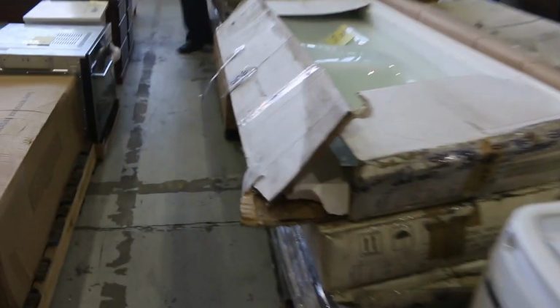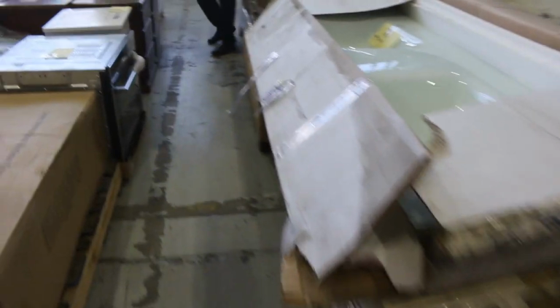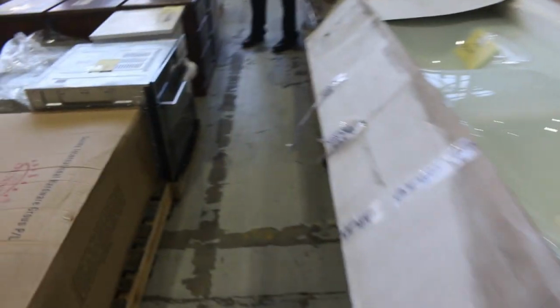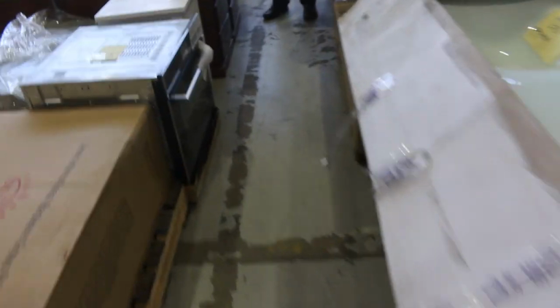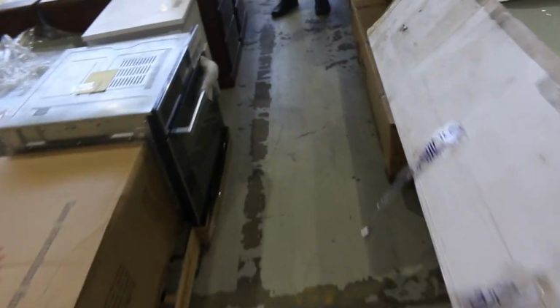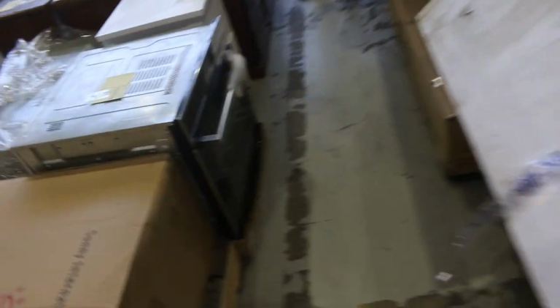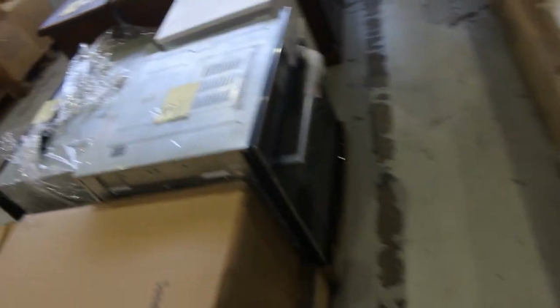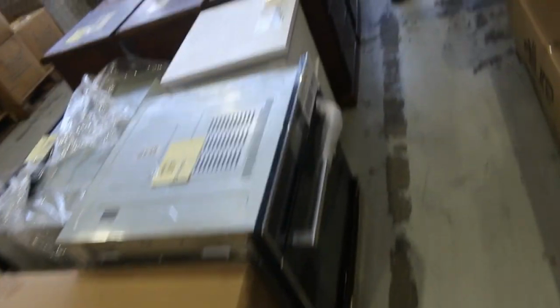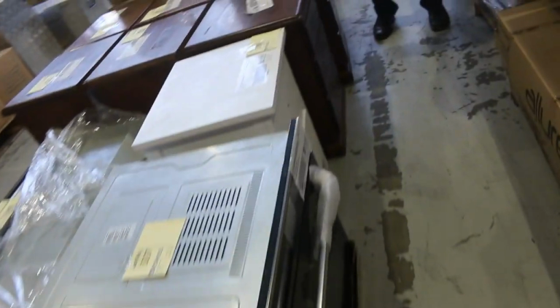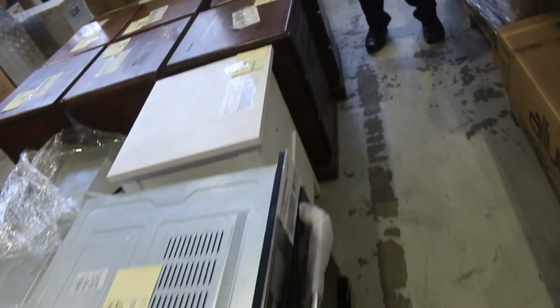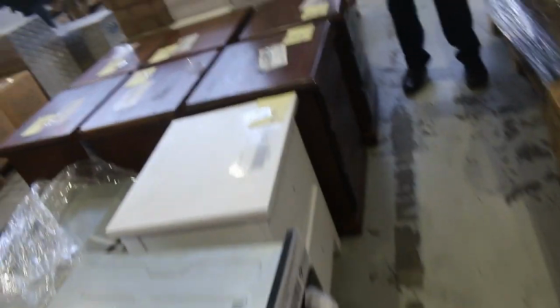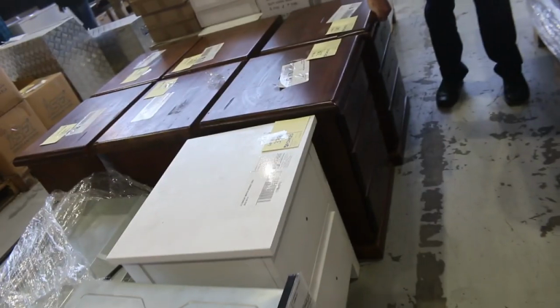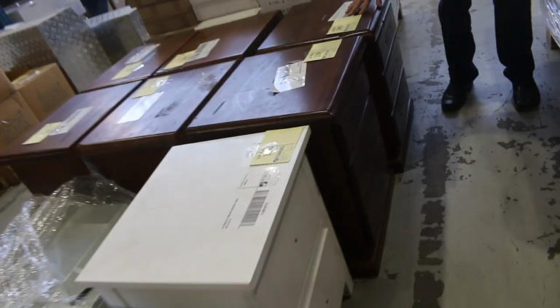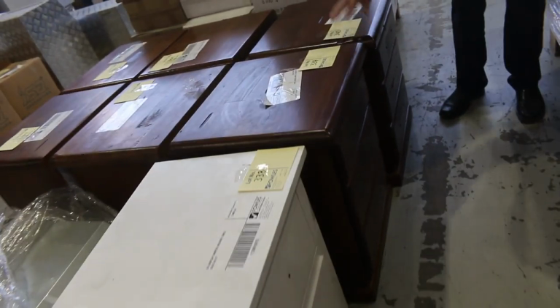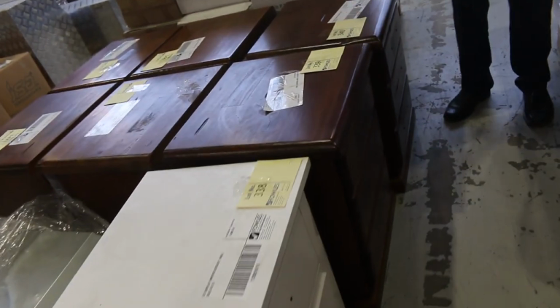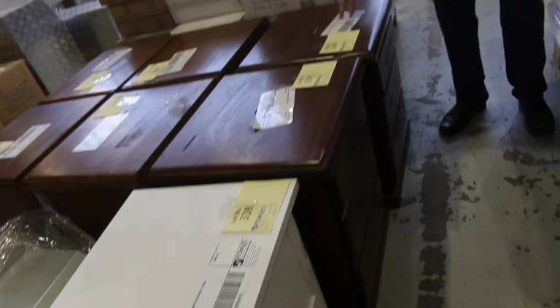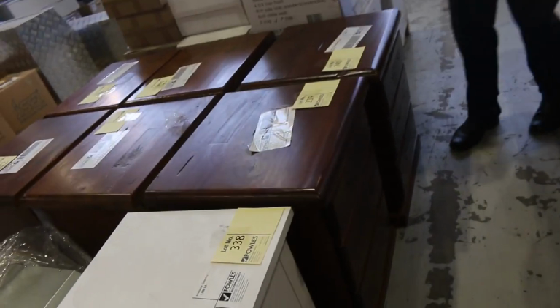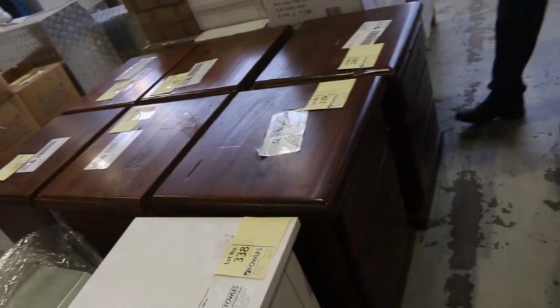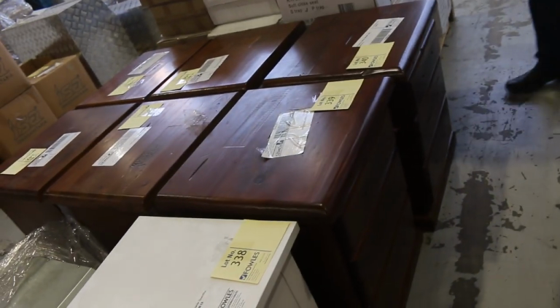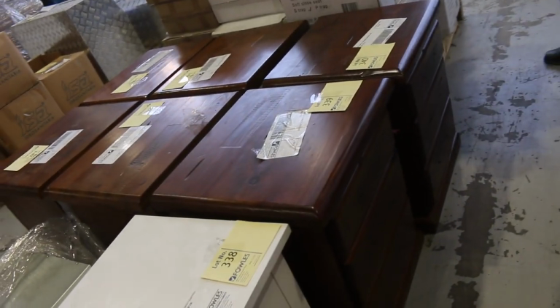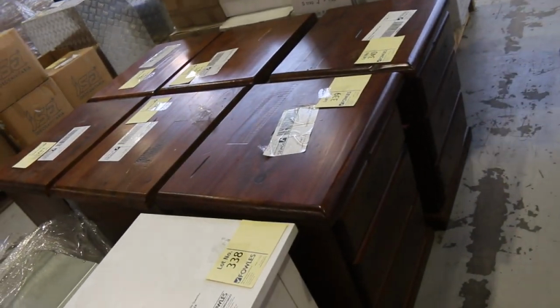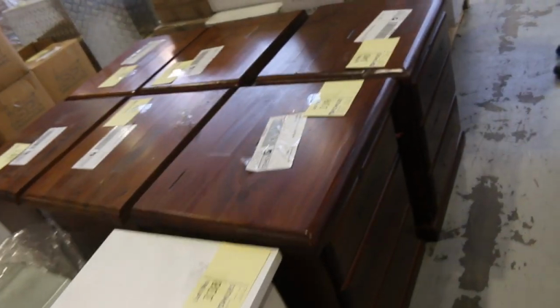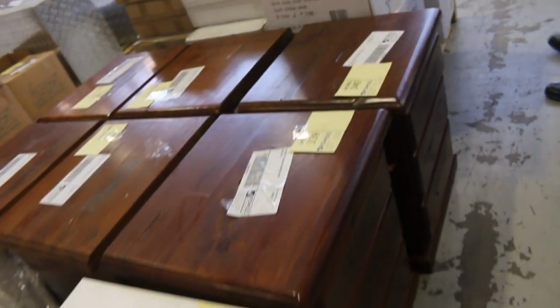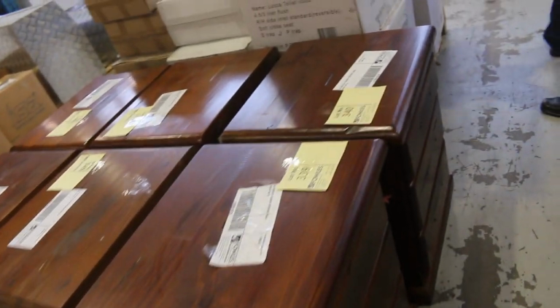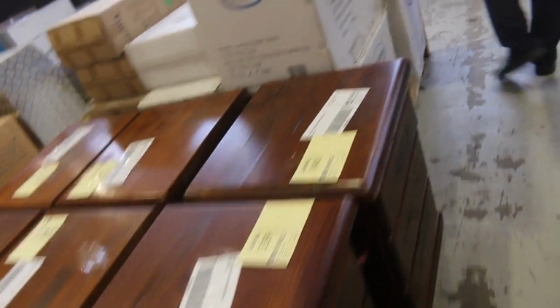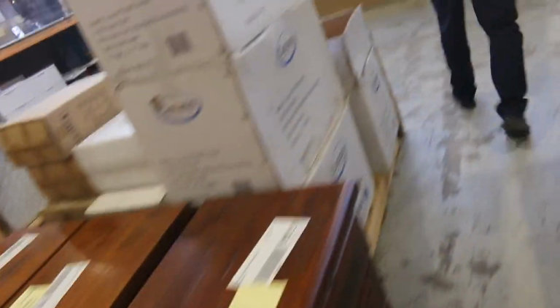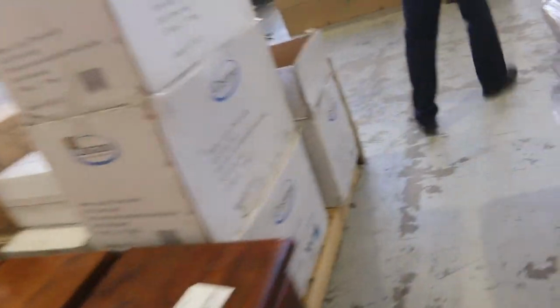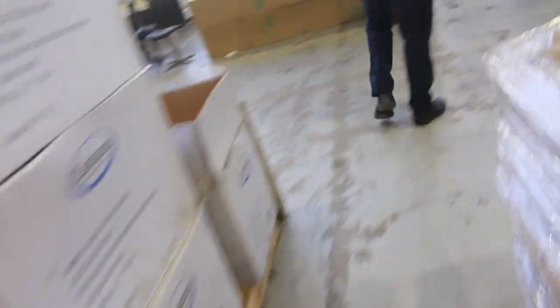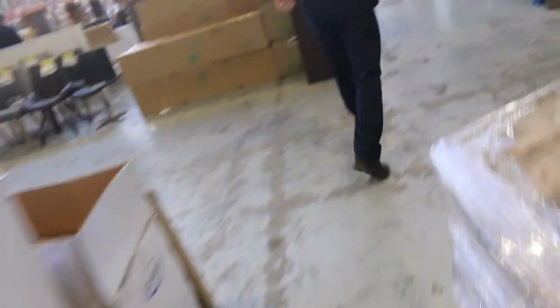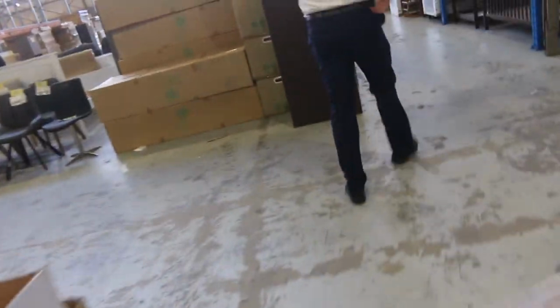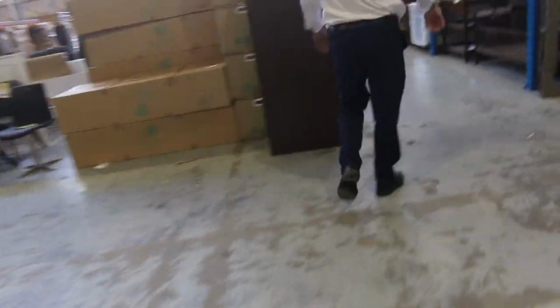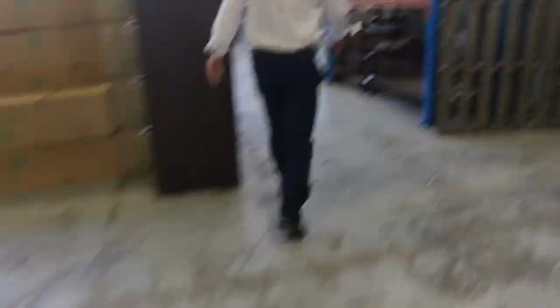Bedside drawers — these are nice, these bedsides. Very solid, nice, heavy, solid timber bedside tables. I'm guessing sort of between $50 and $70 a piece on those. So that'll be good fun as well.